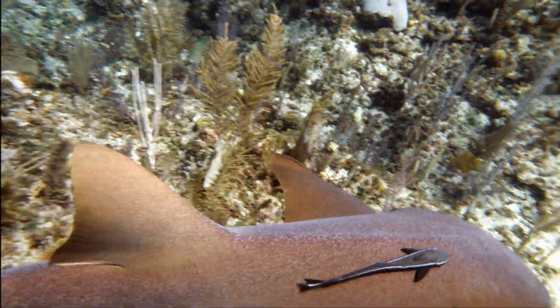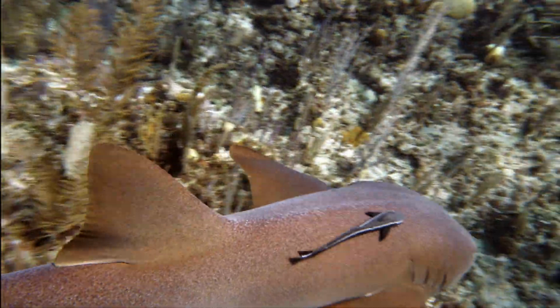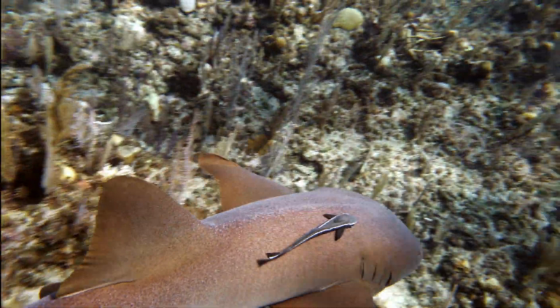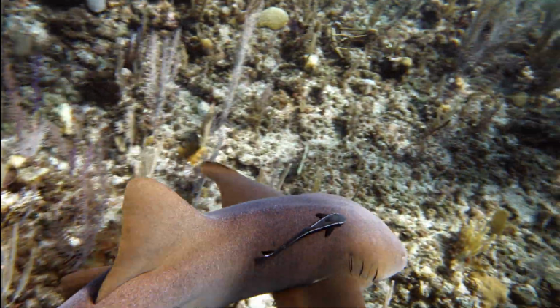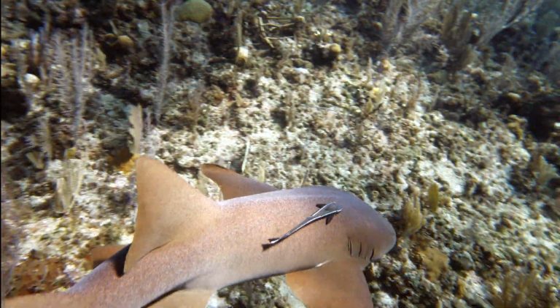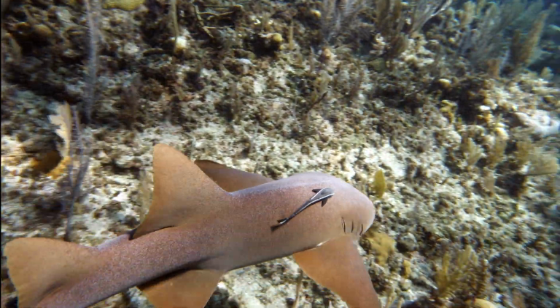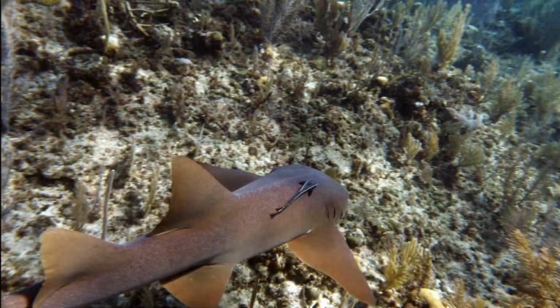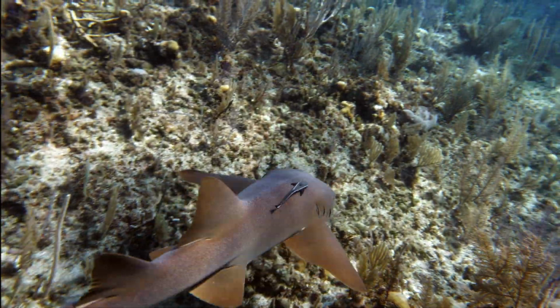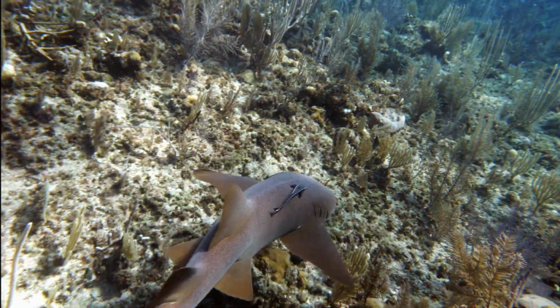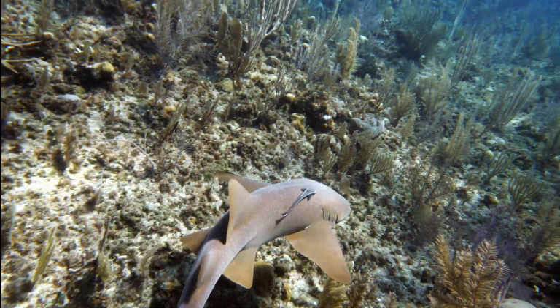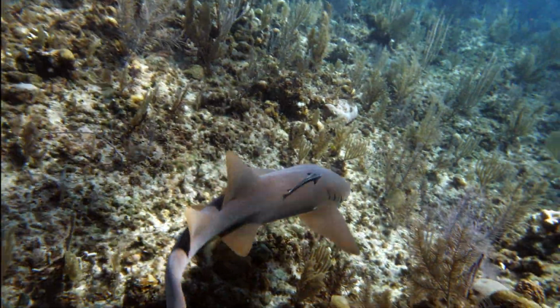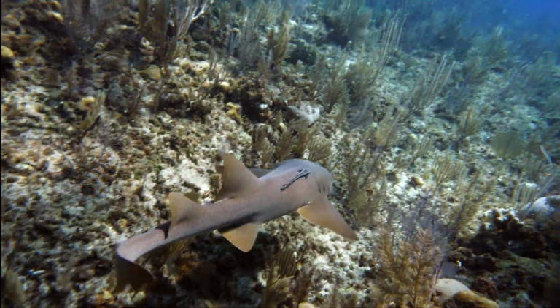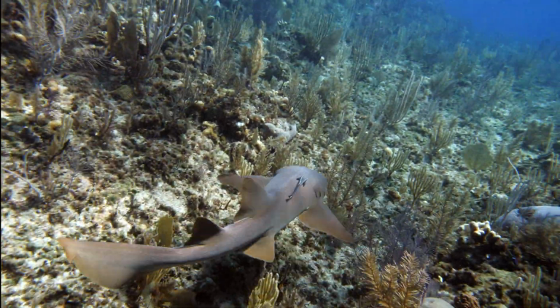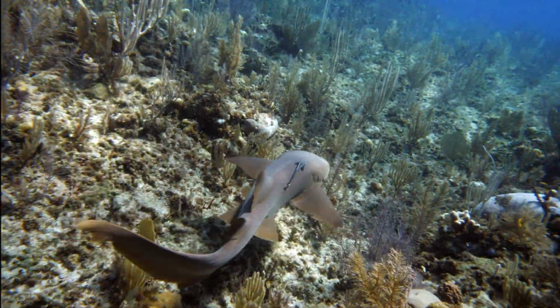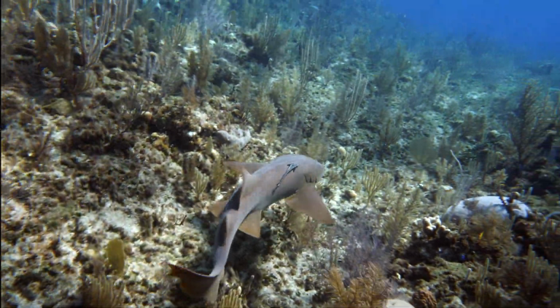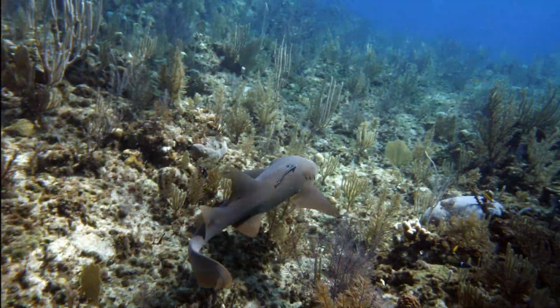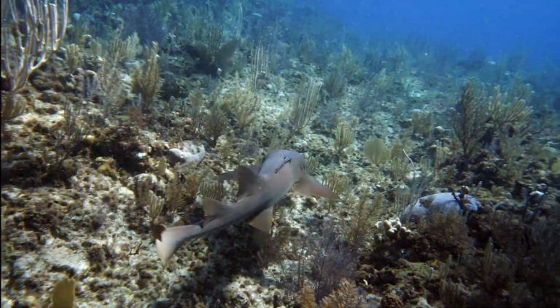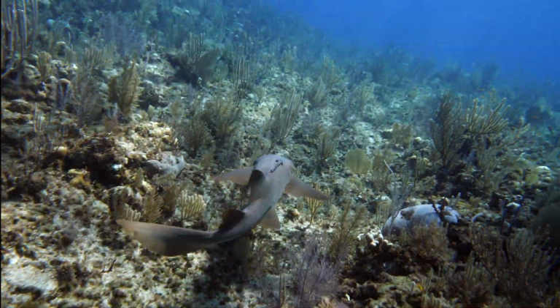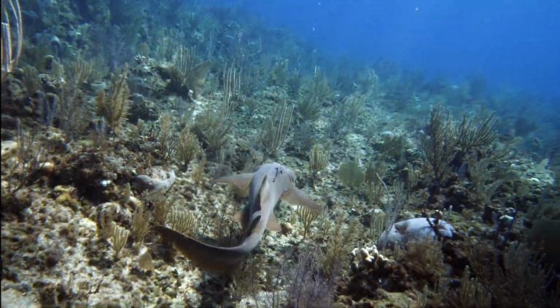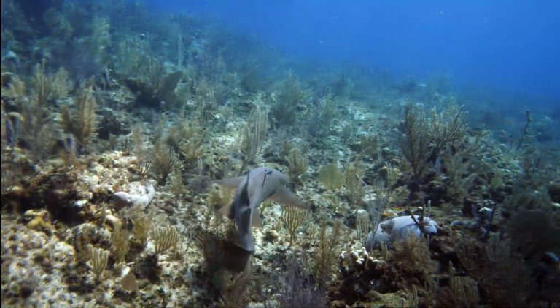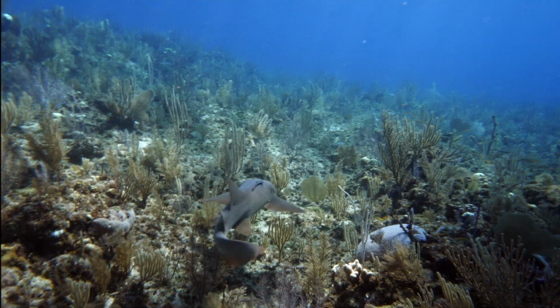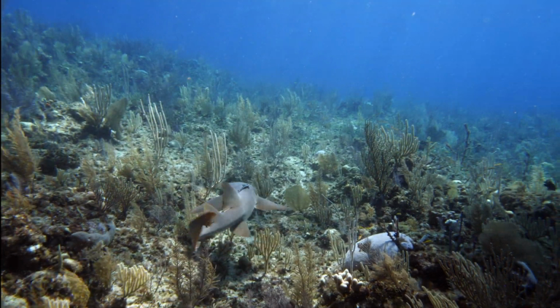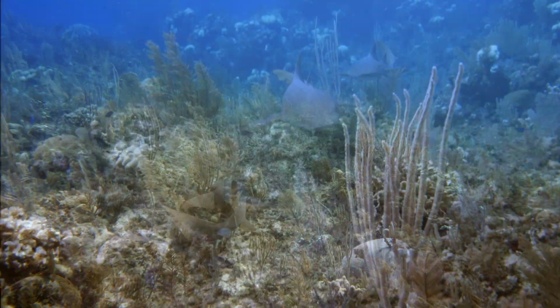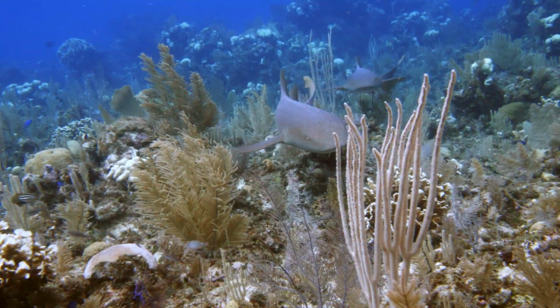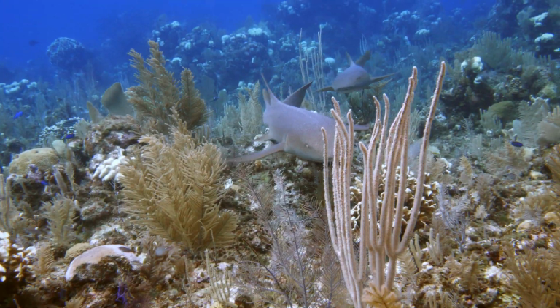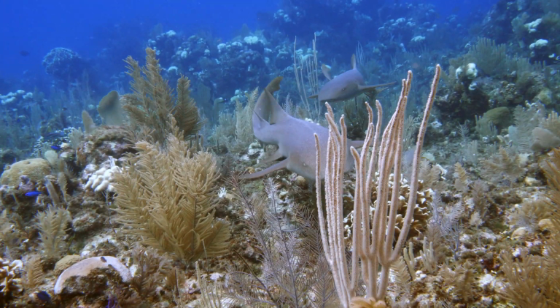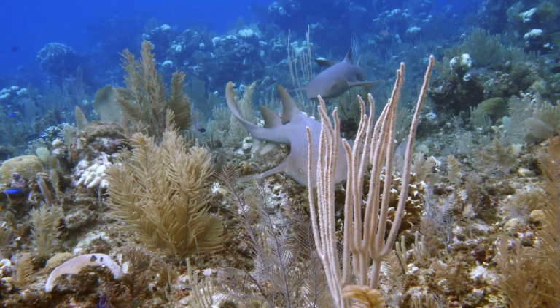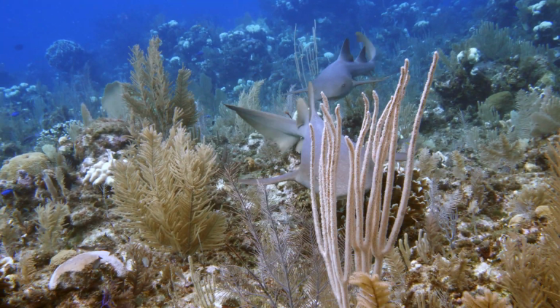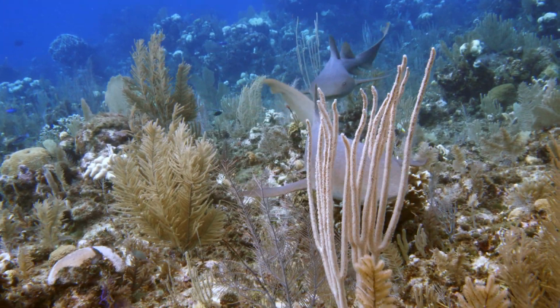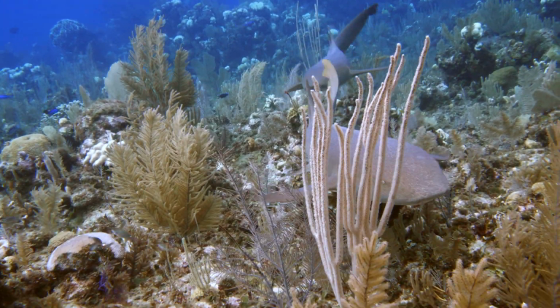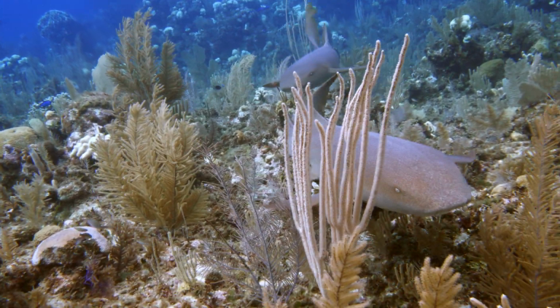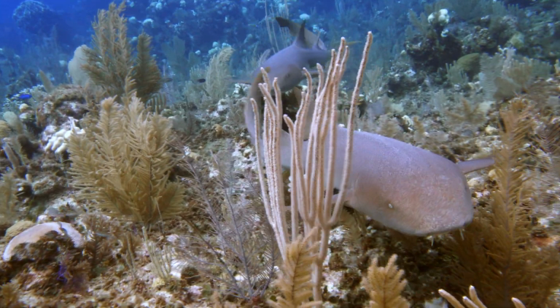In addition to the suction ability for feeding, nurse sharks use a similar method to breathe. Unlike some sharks that must swim to move water across their gills to breathe, nurse sharks possess the ability to suck water in and pump it across their gills while lying motionless.